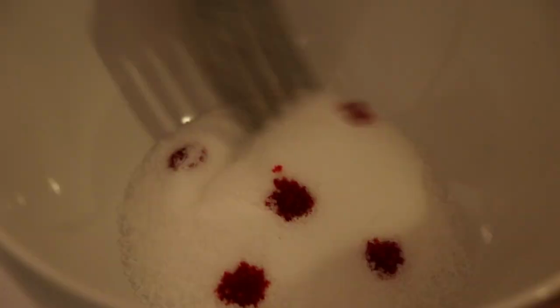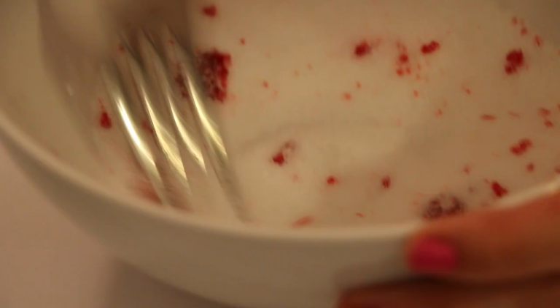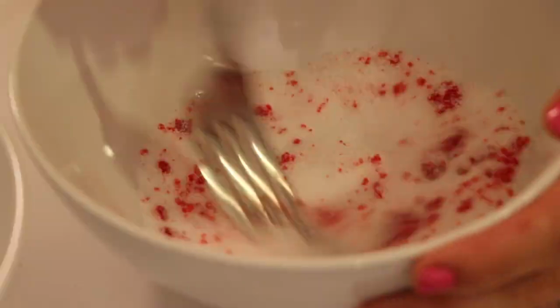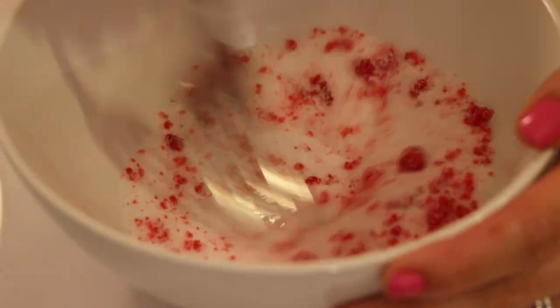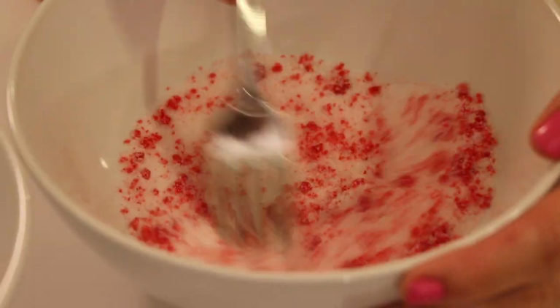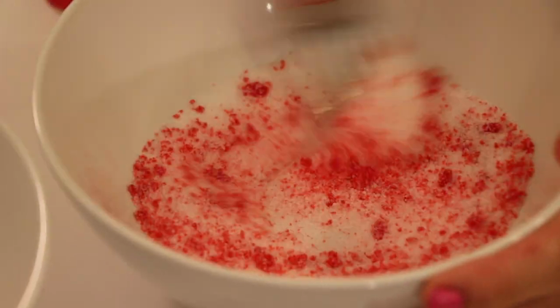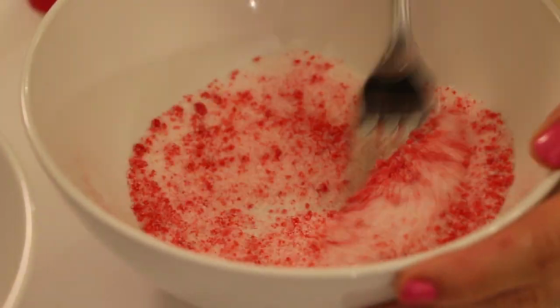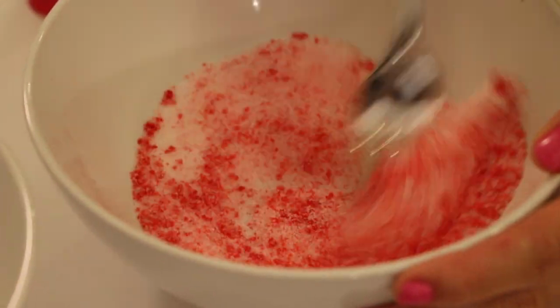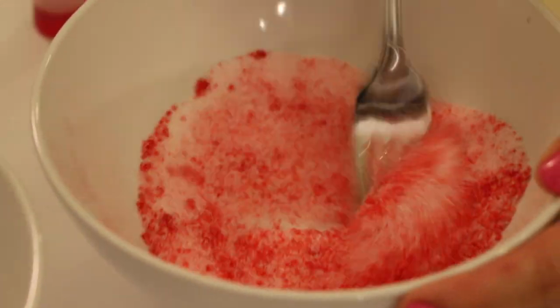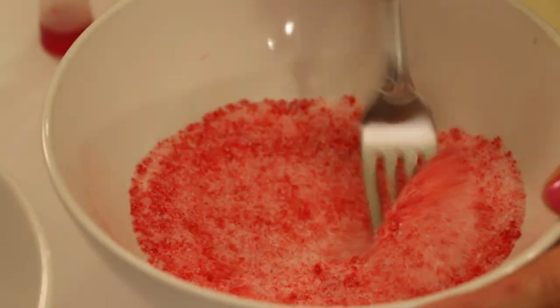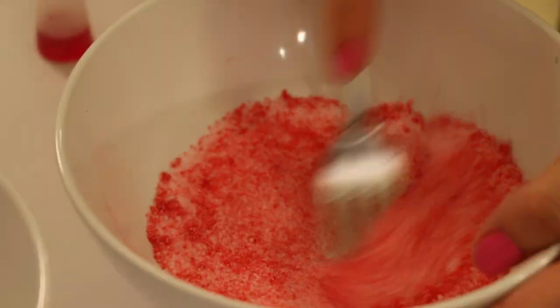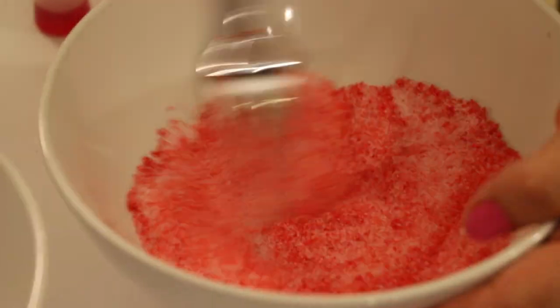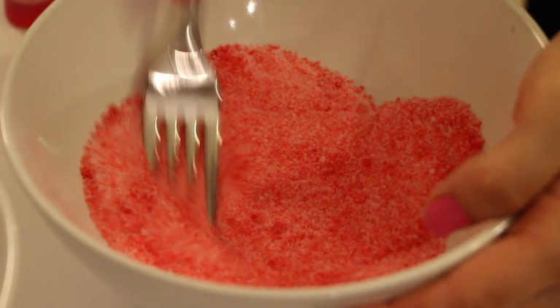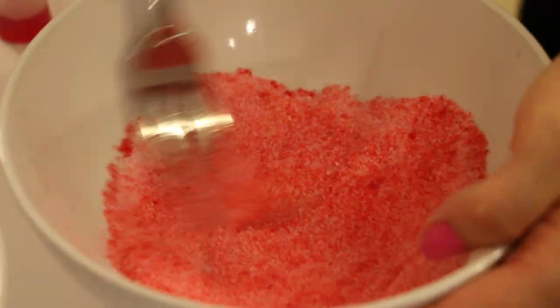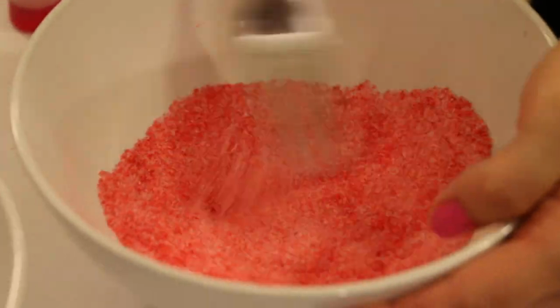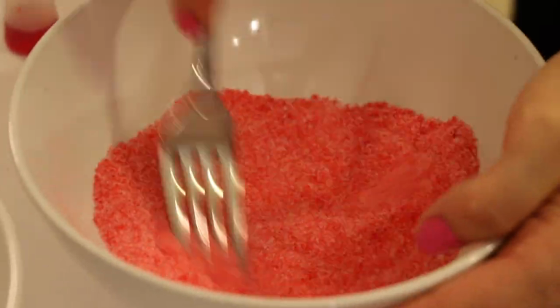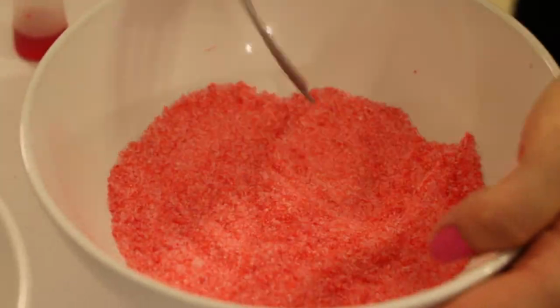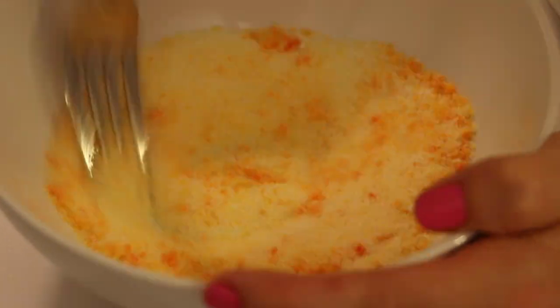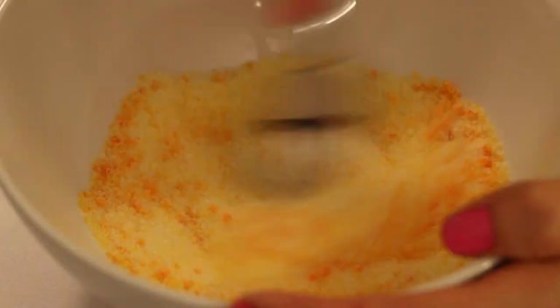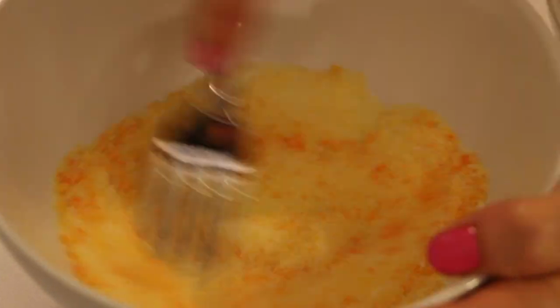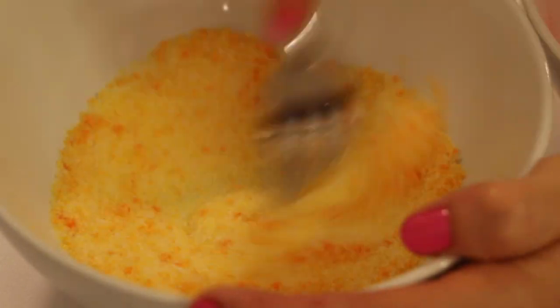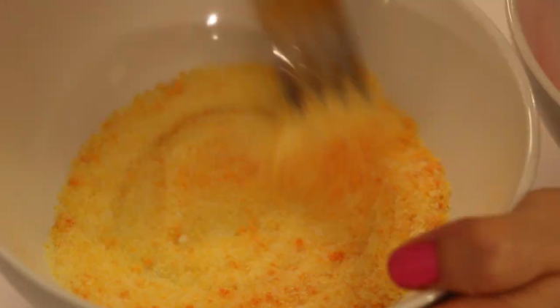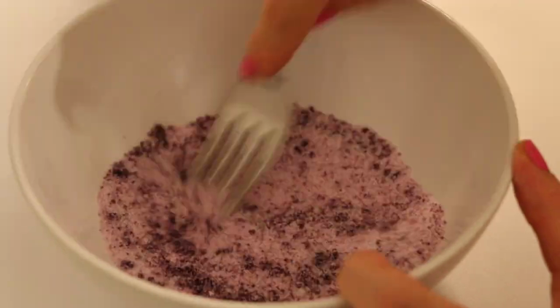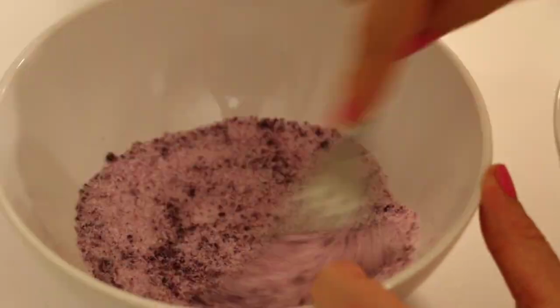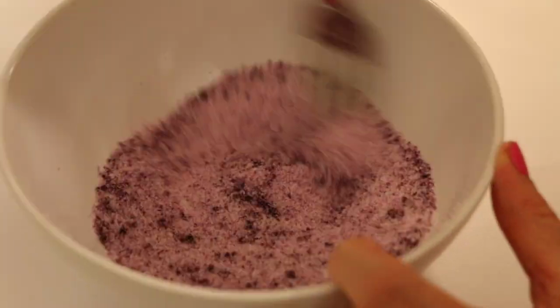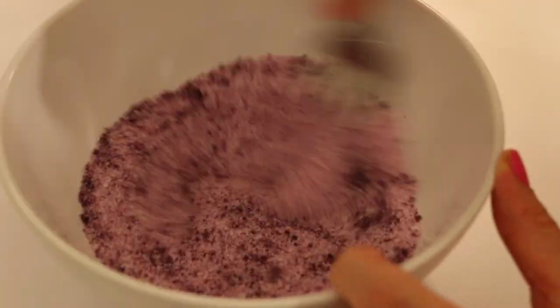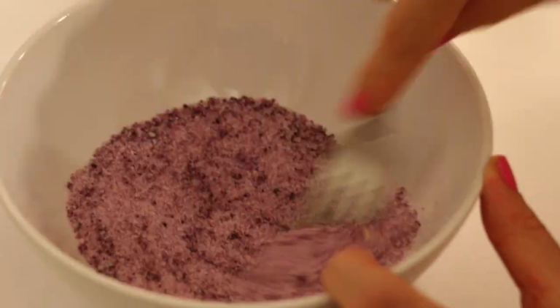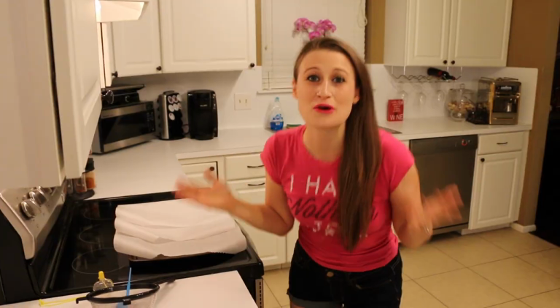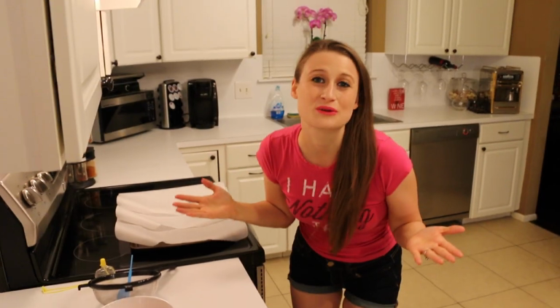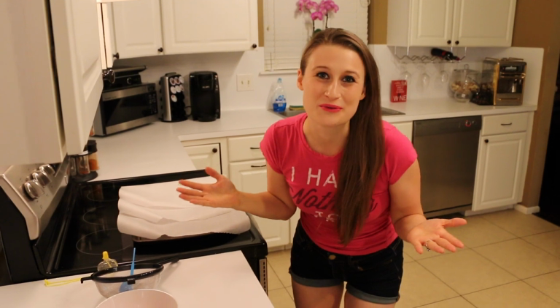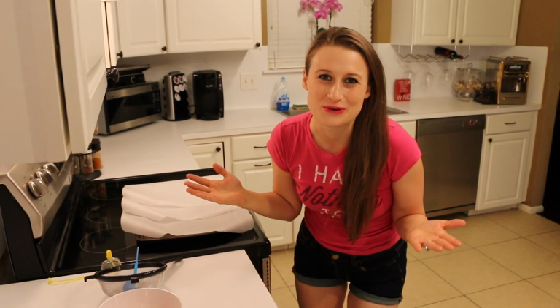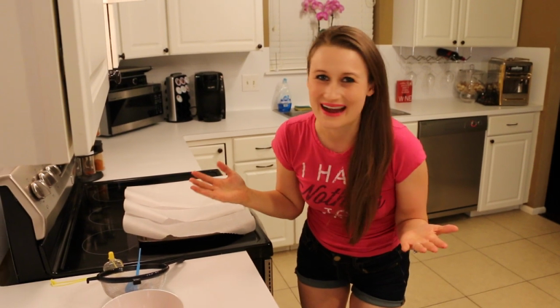You're going to stir the food coloring and the sugar together until they're one smooth pretty mixture. You're just going to repeat this with each one of your bowls. Those are looking beautiful you guys.